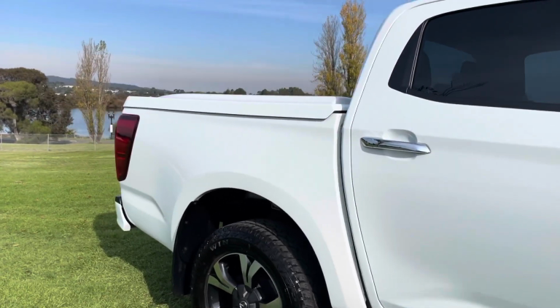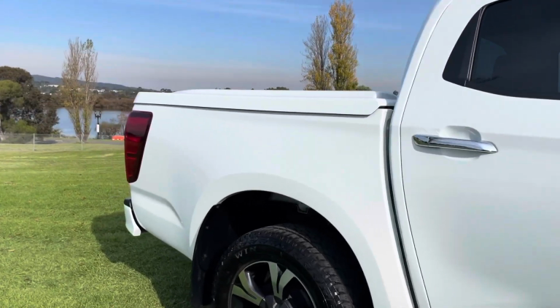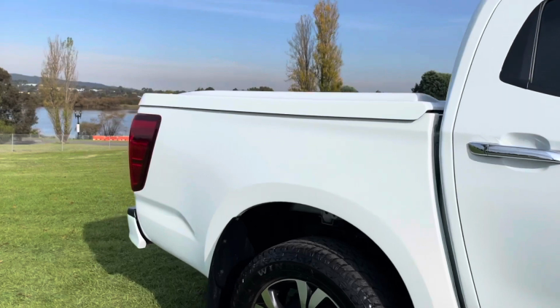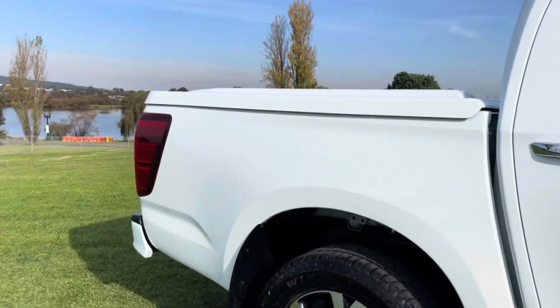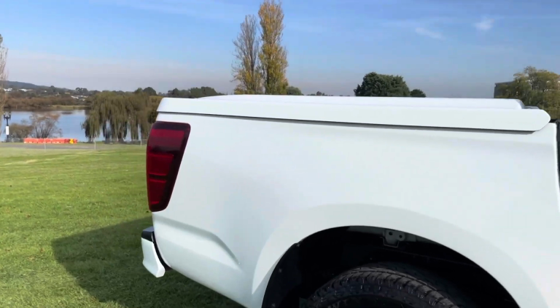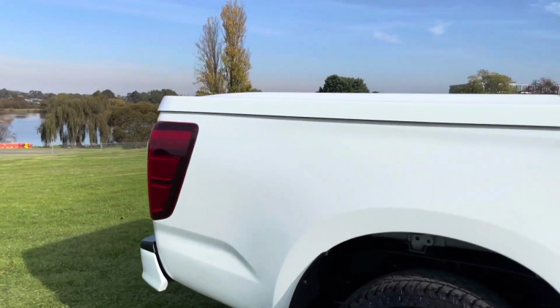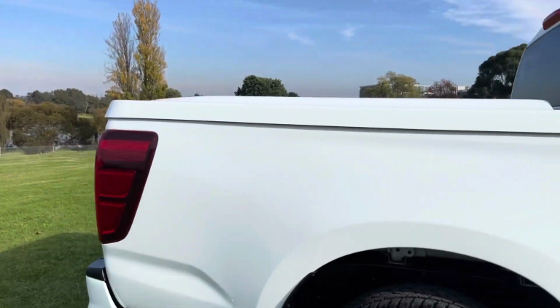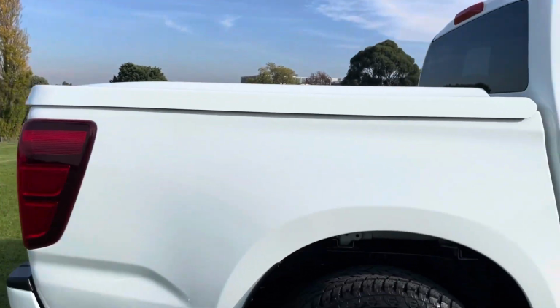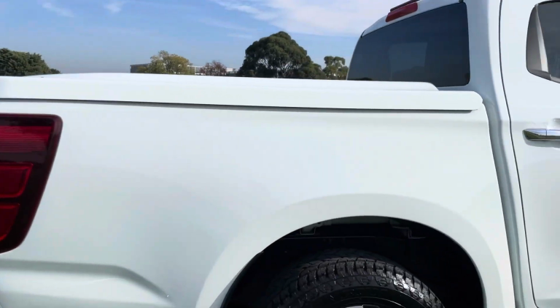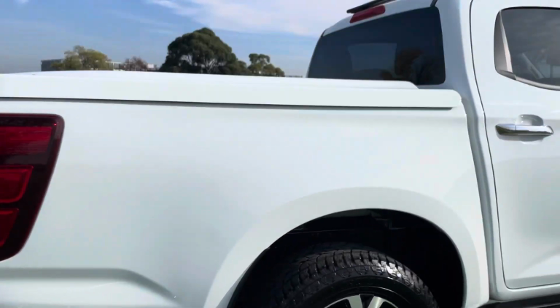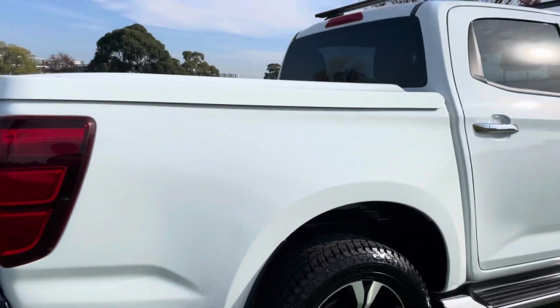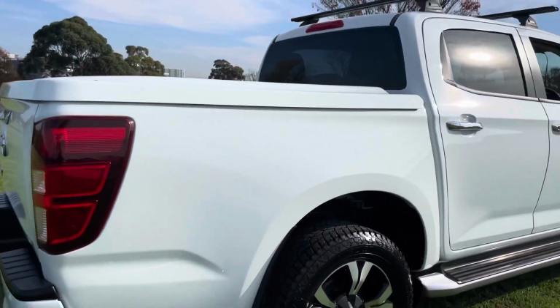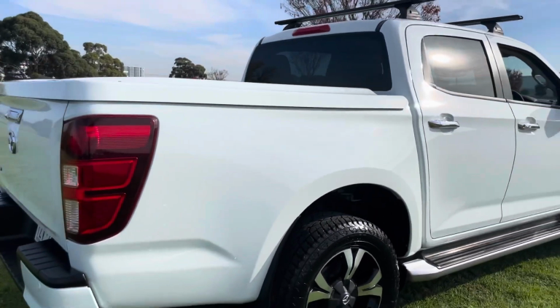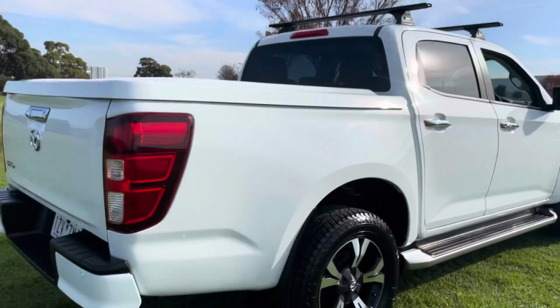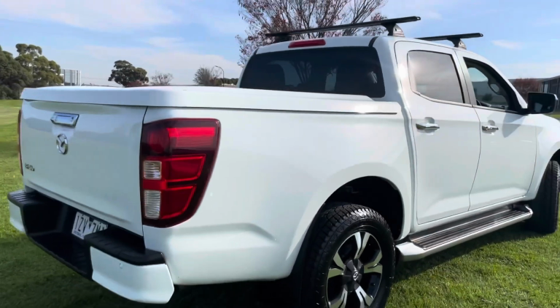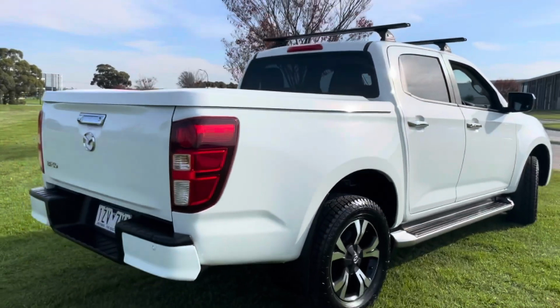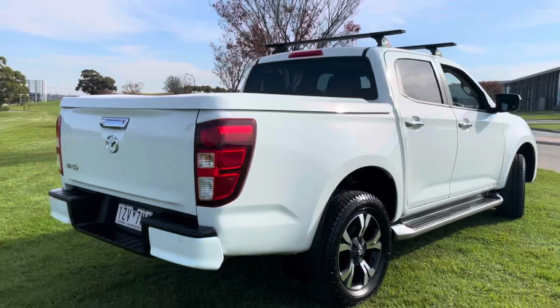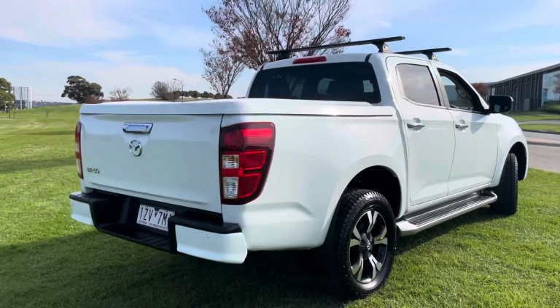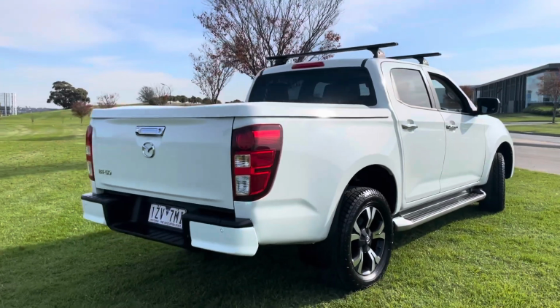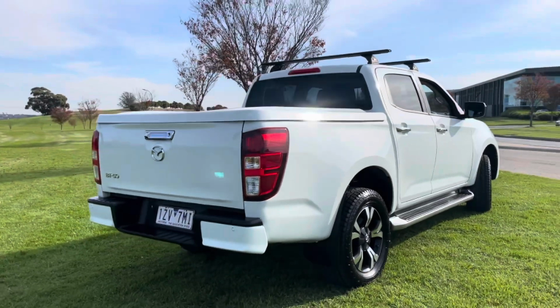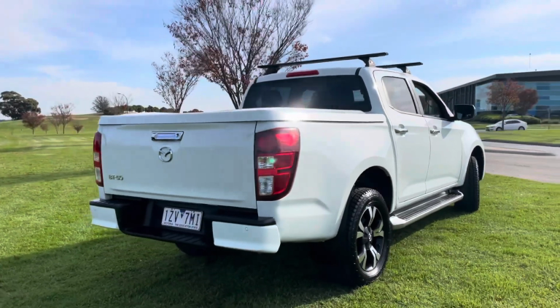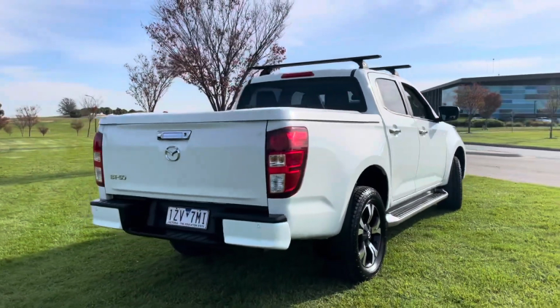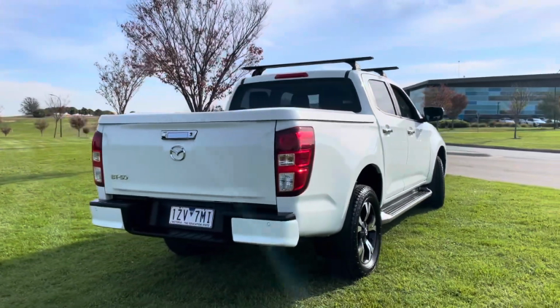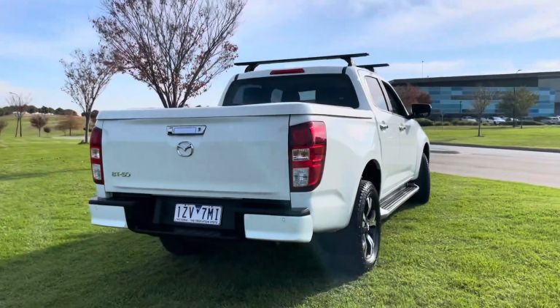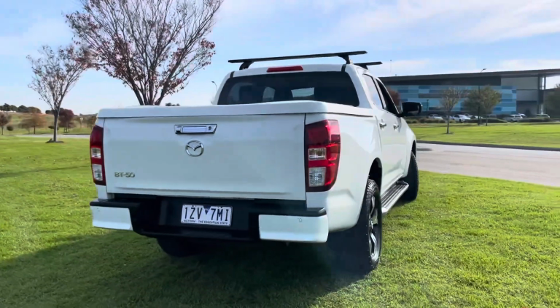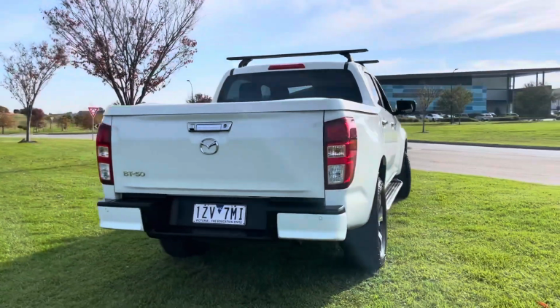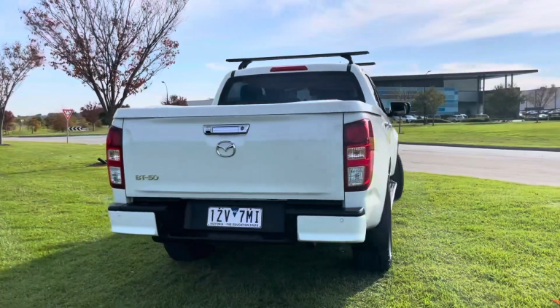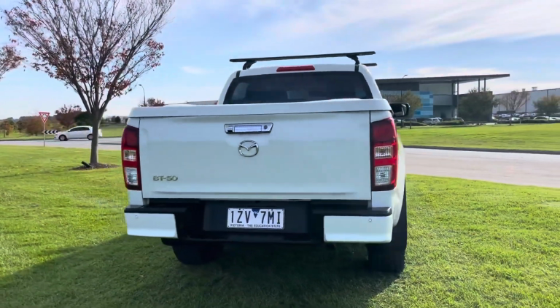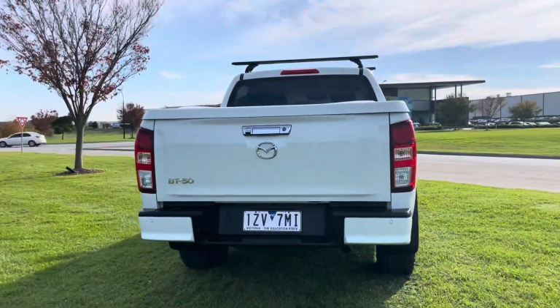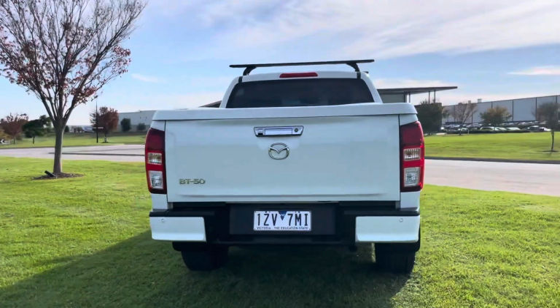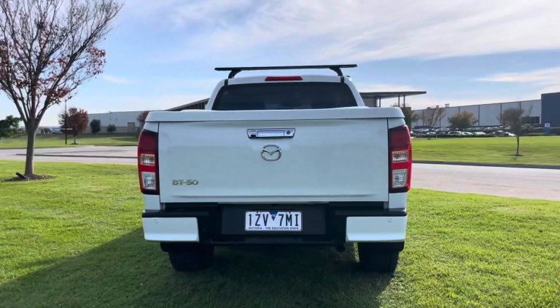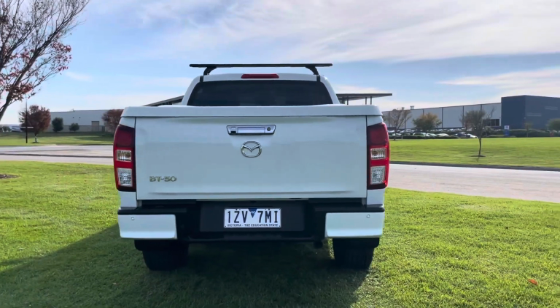This one in particular is an XTR, so really nice features including a hard lid. They've come from one of our major suppliers, so good service history, road-worthy, guaranteed, and fully prepared.